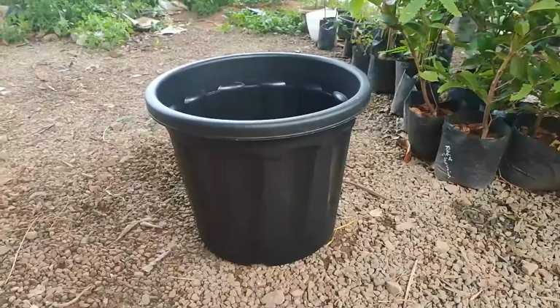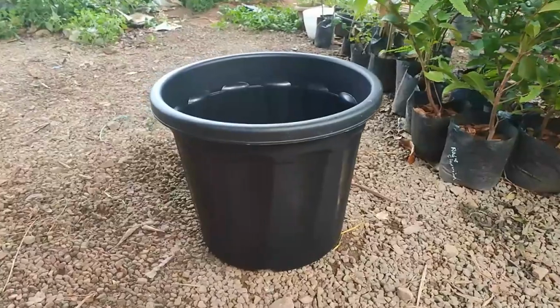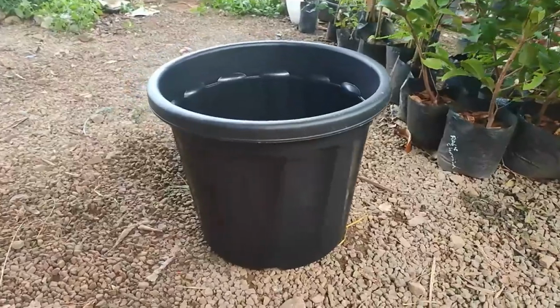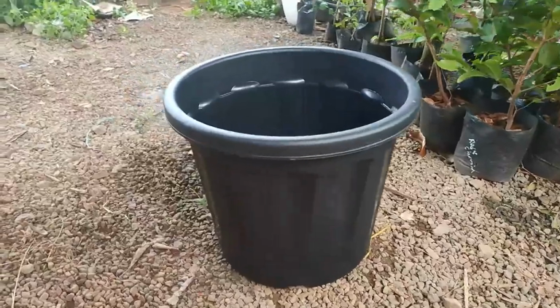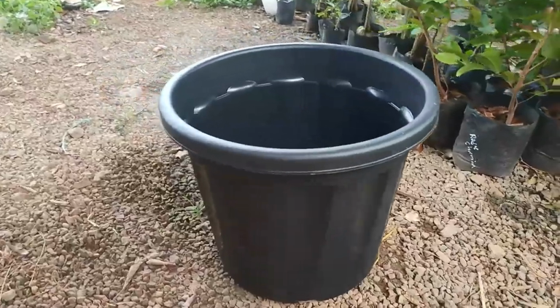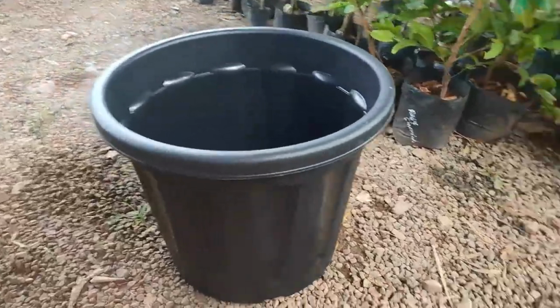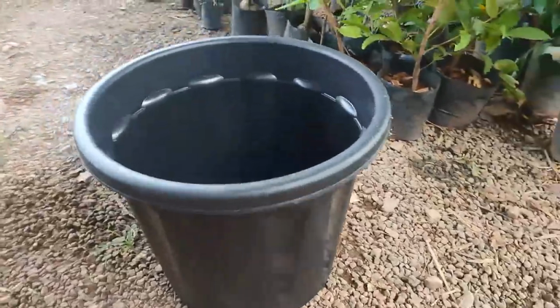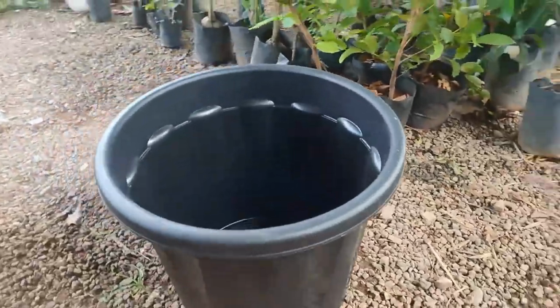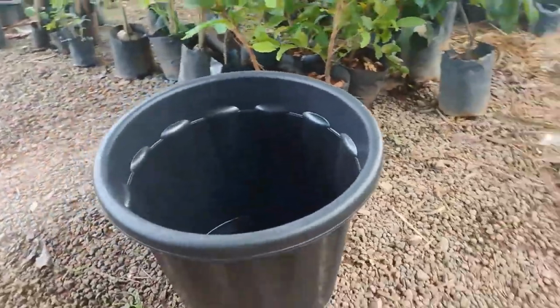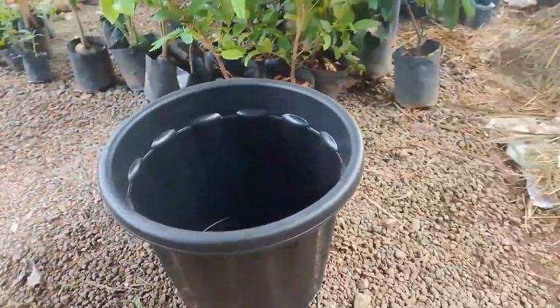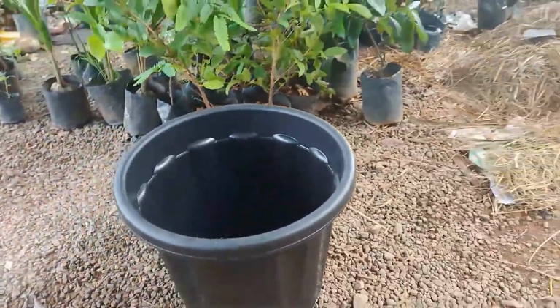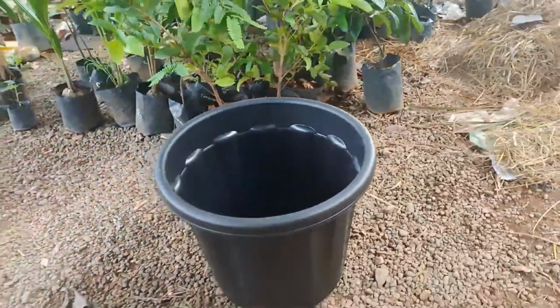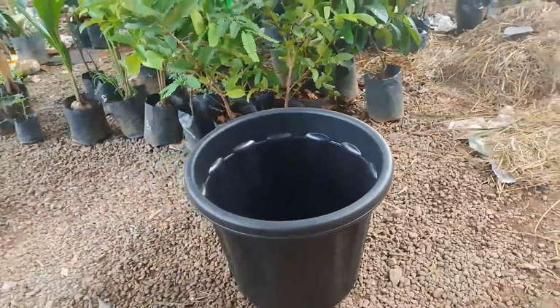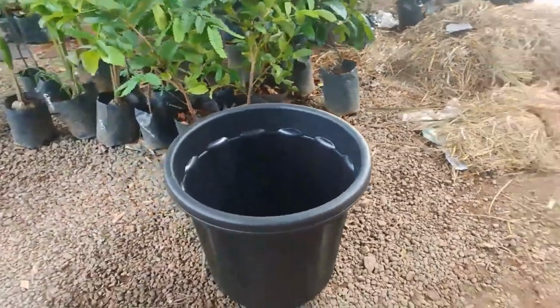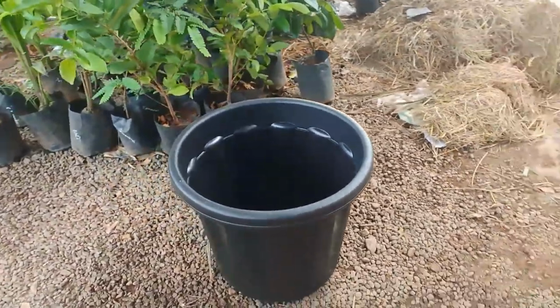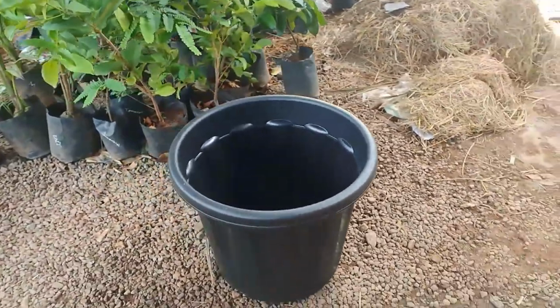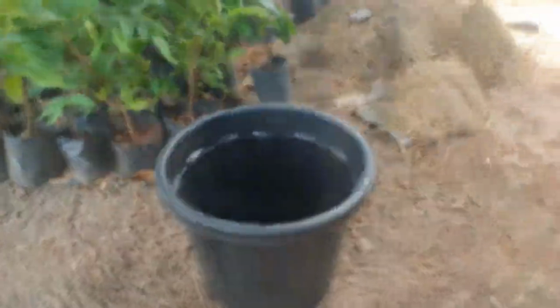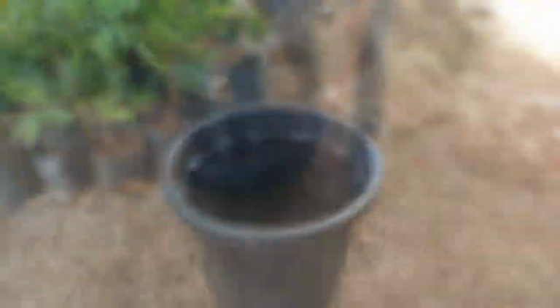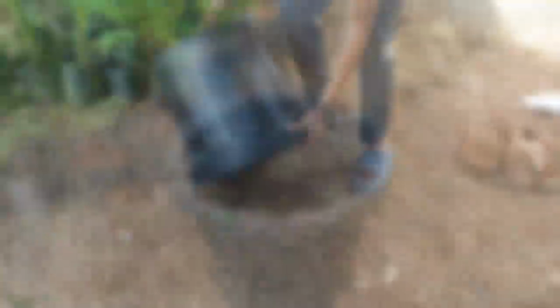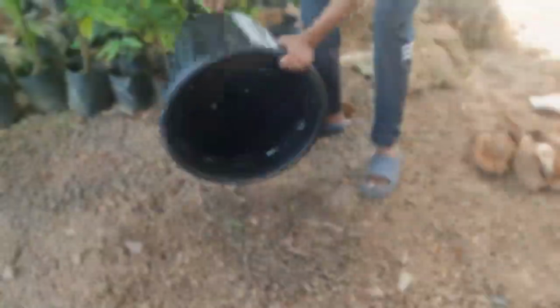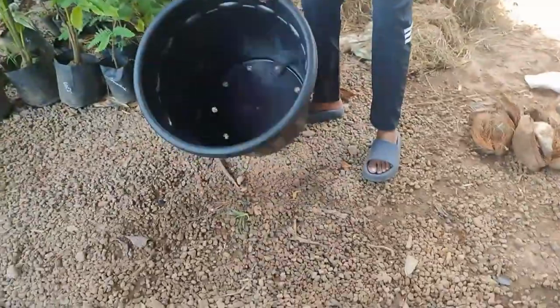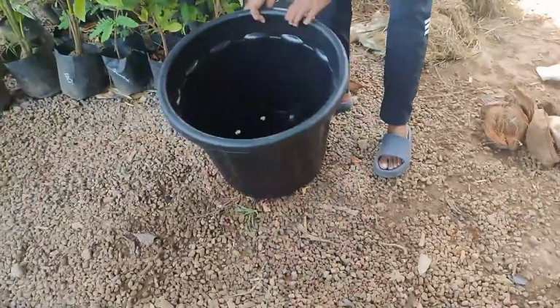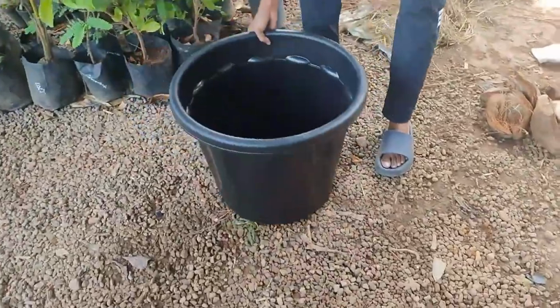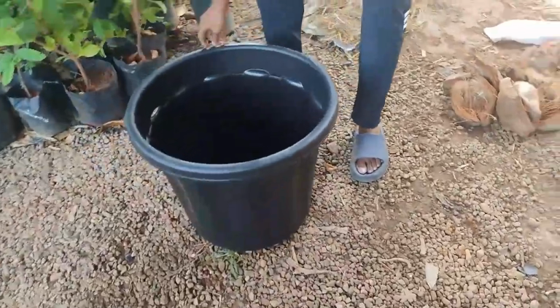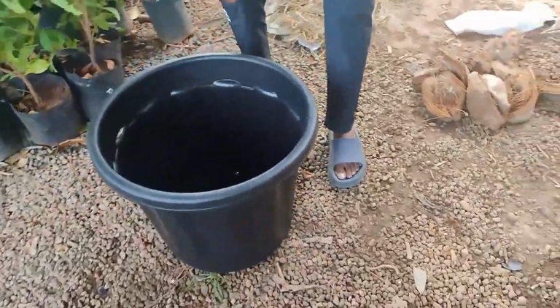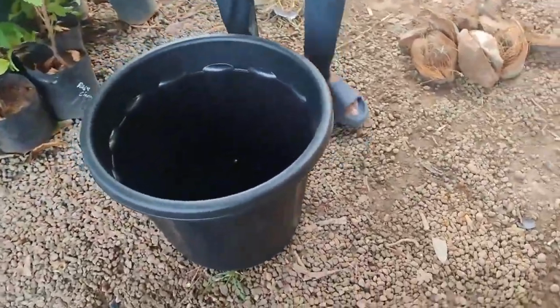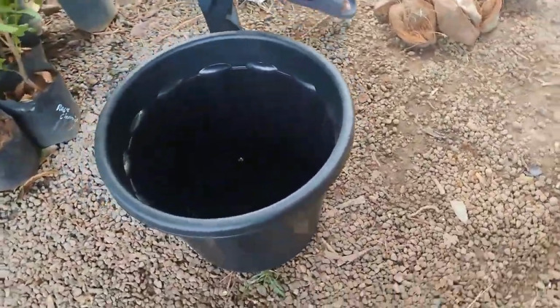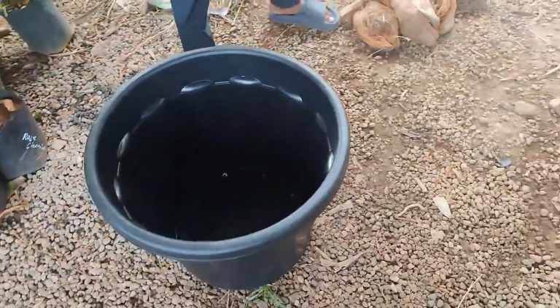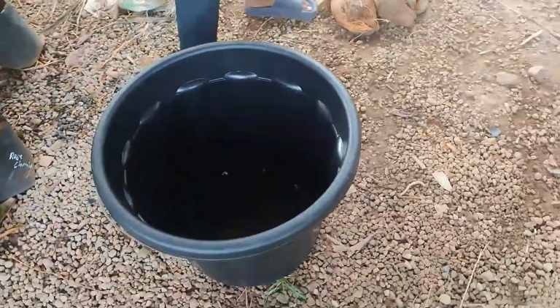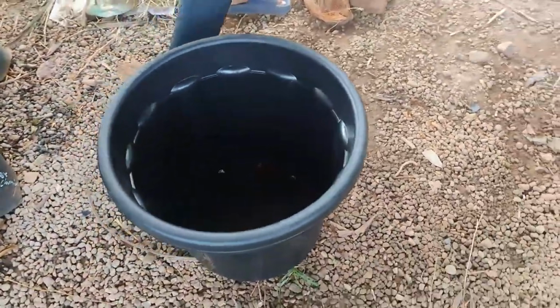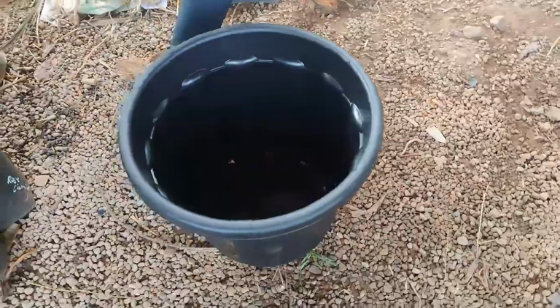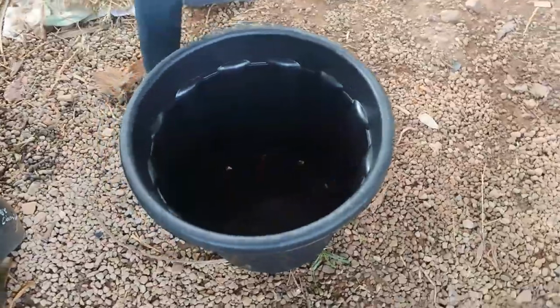First, we need to be careful while selecting a pot. It should be a minimum 20-inch pot or a 100-liter drum.